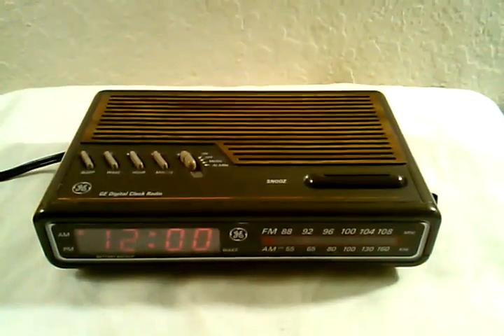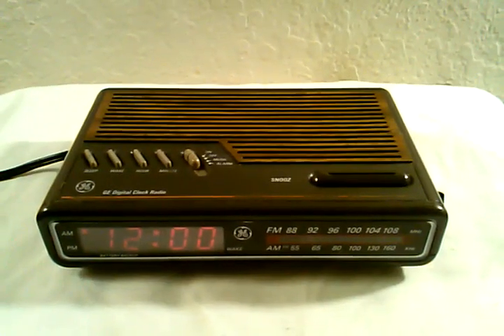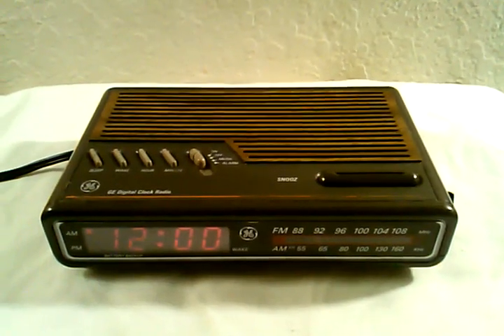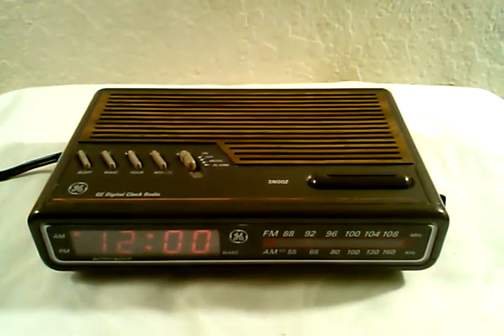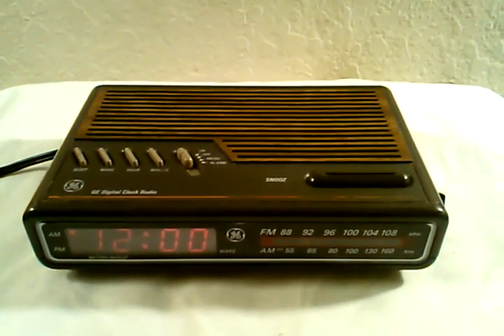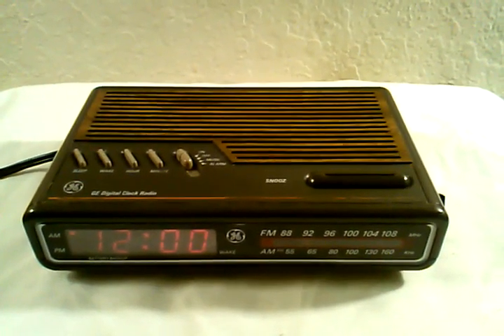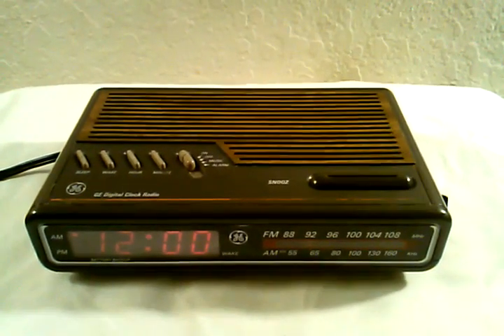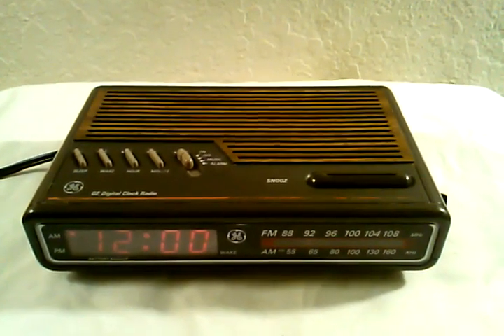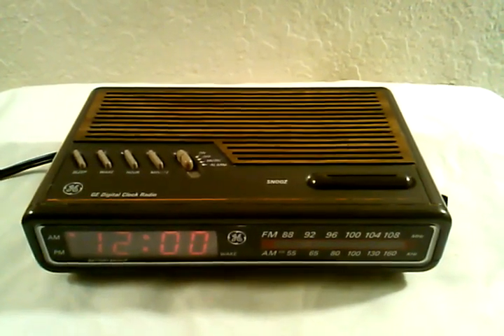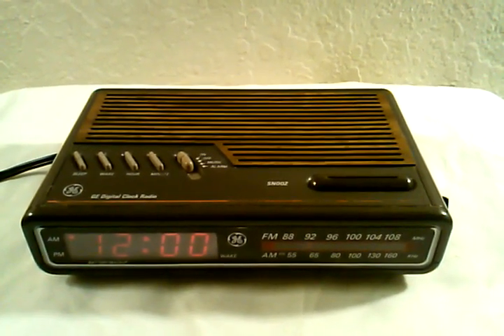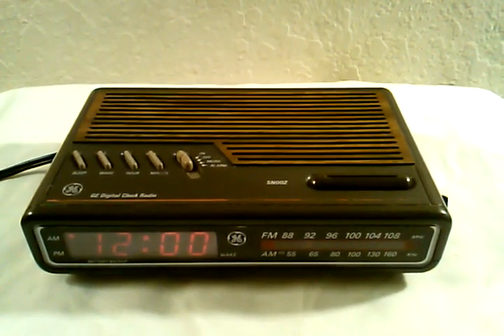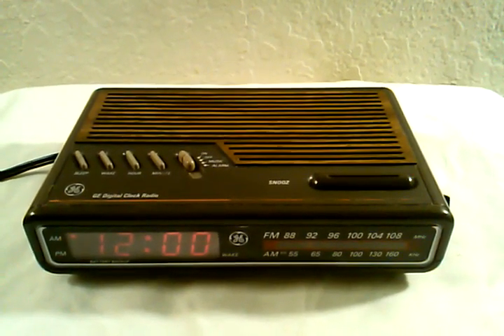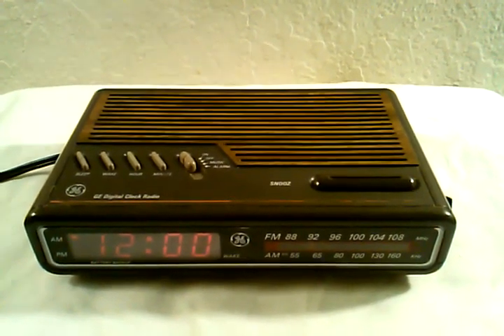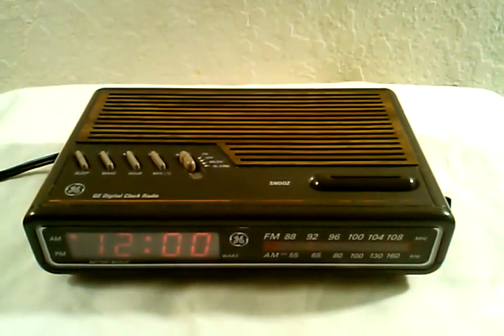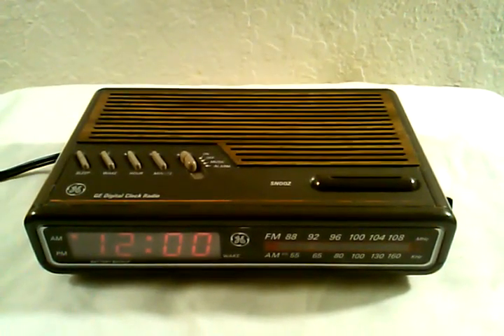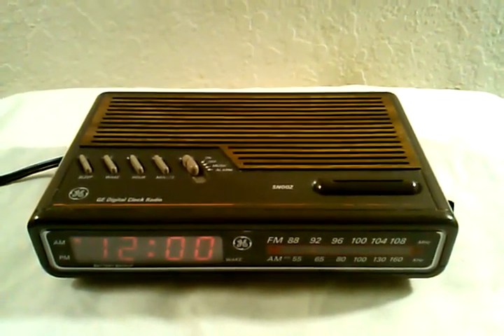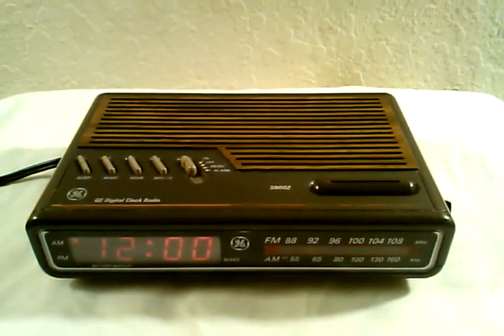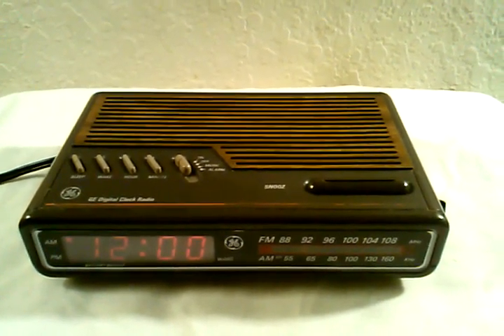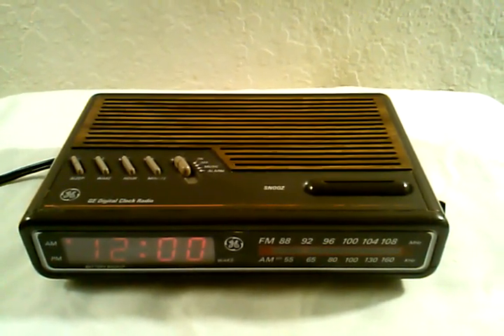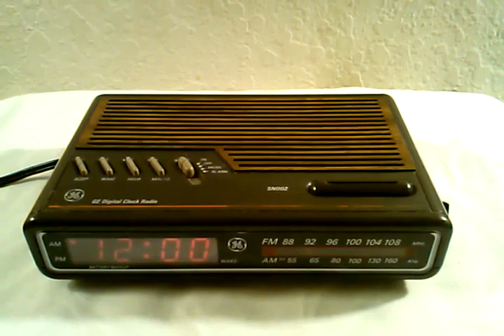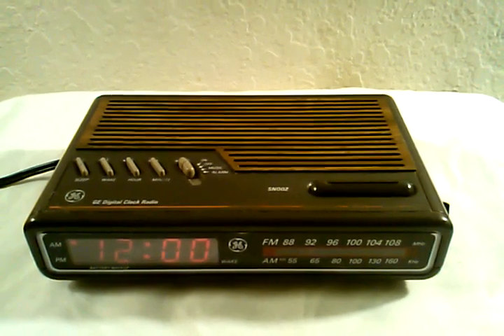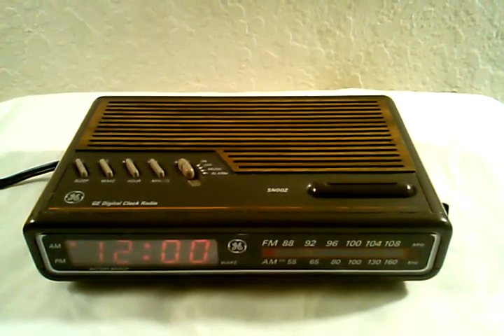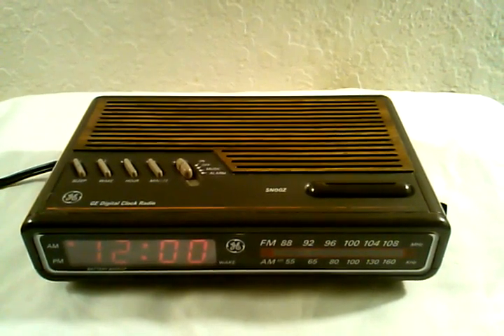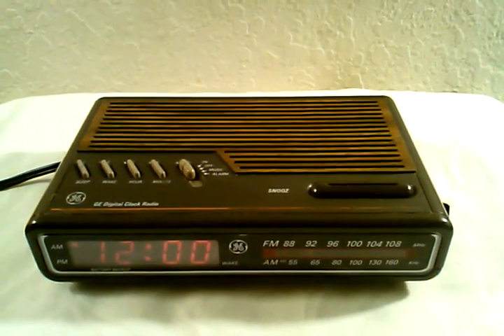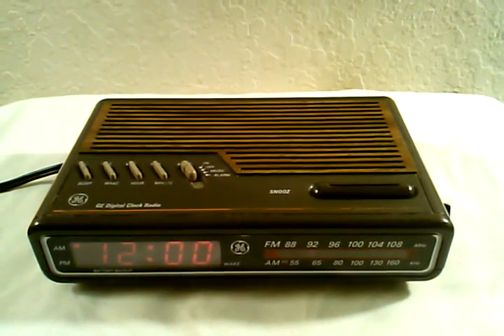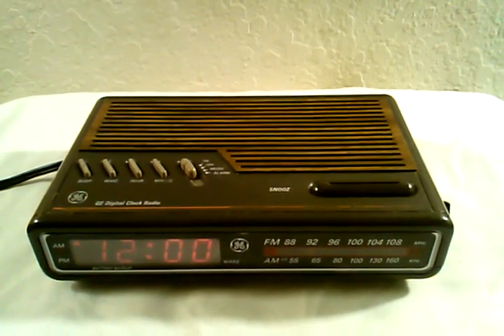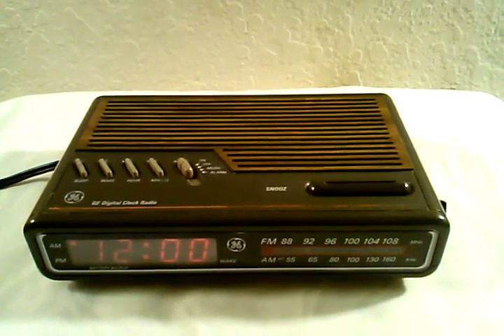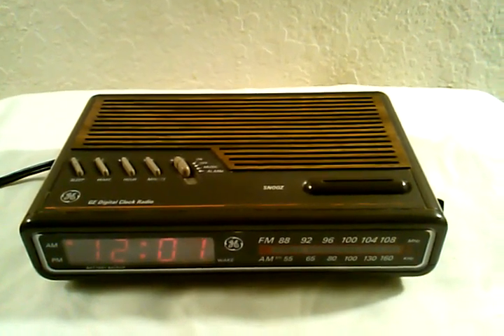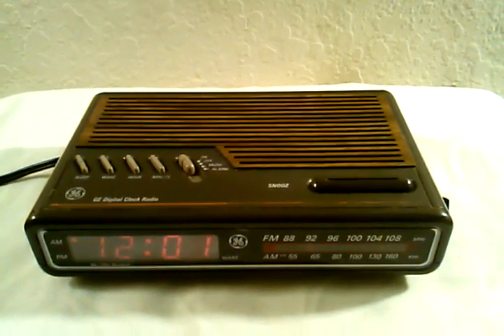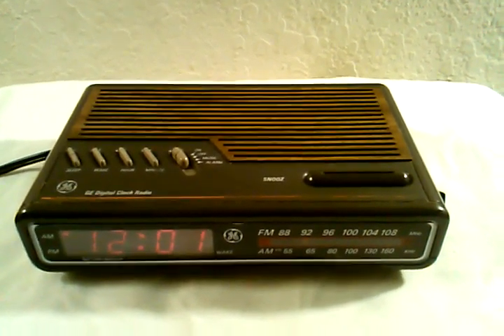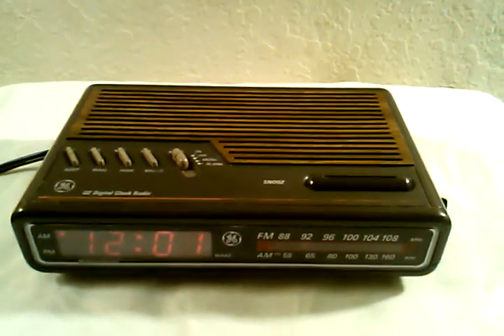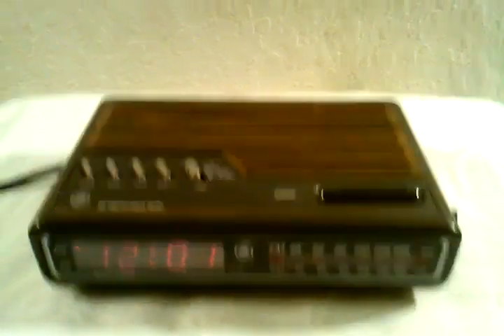Today we are testing a vintage General Electric digital clock radio, model 7-4612A.